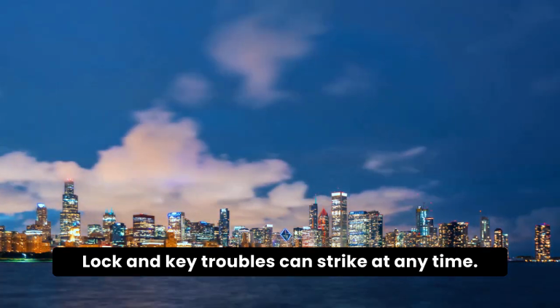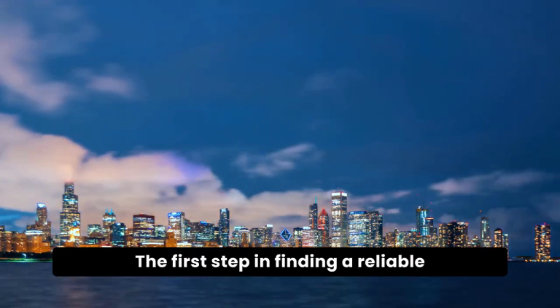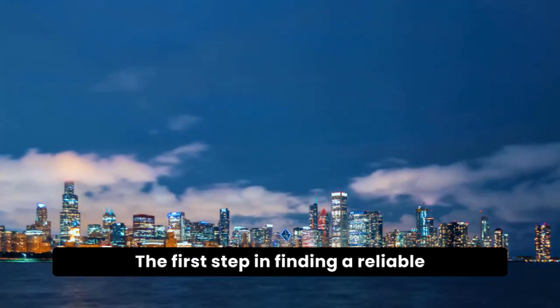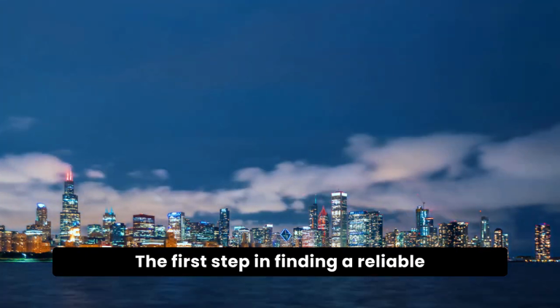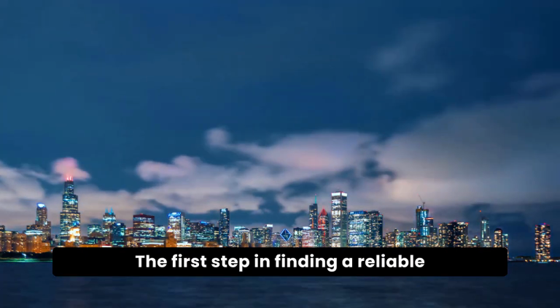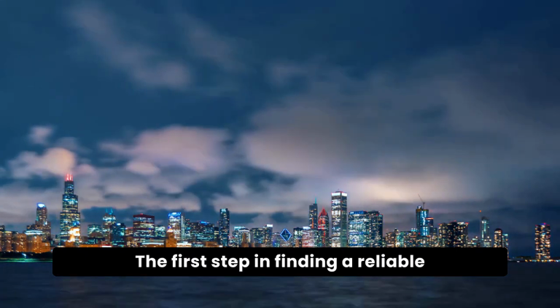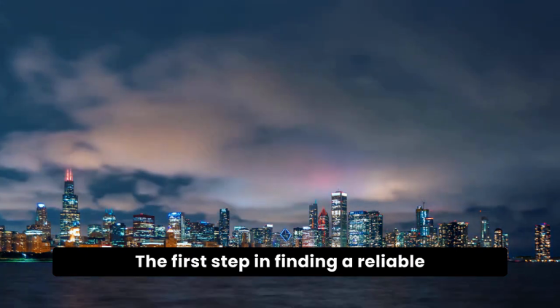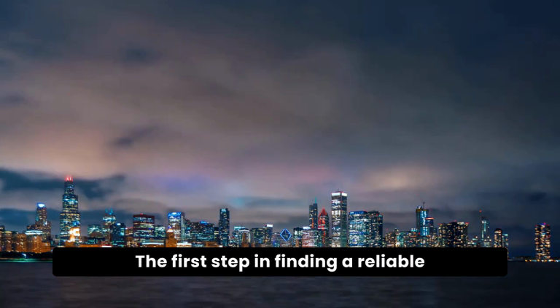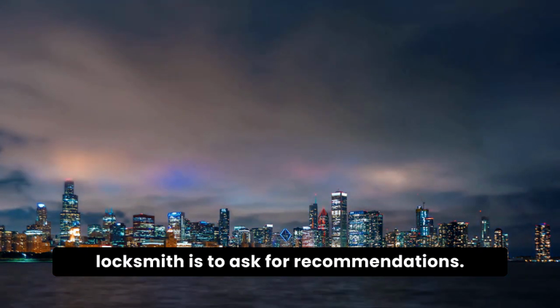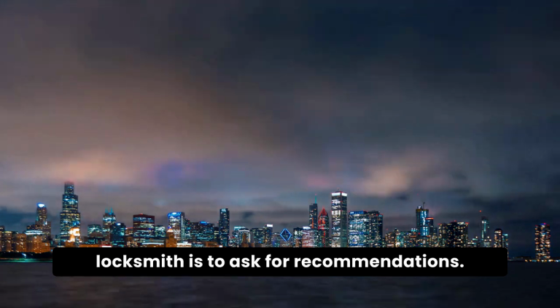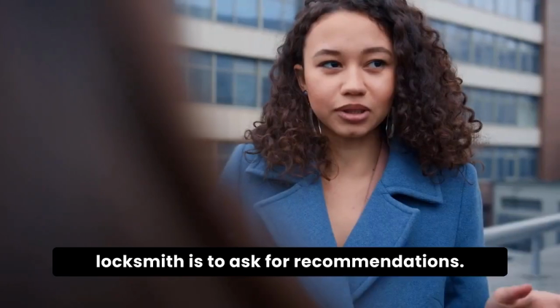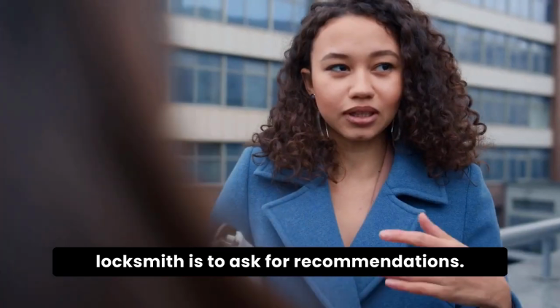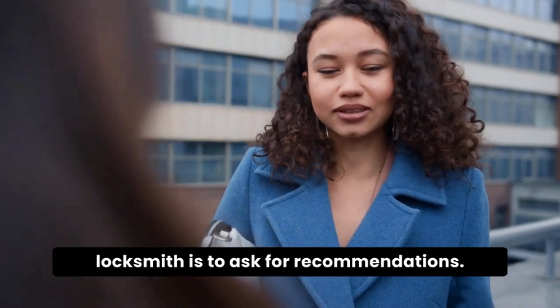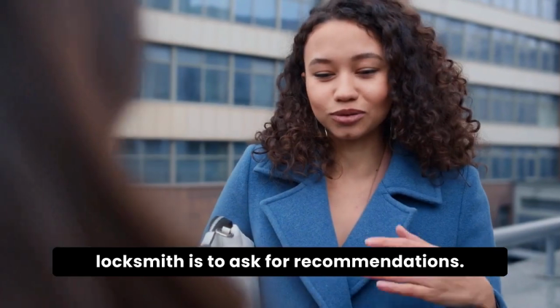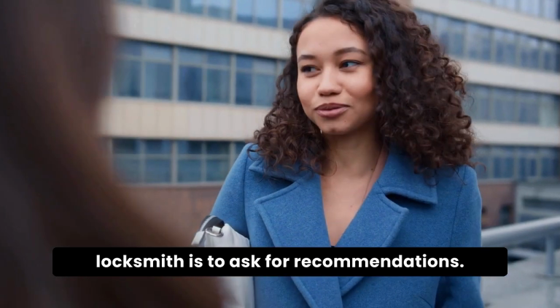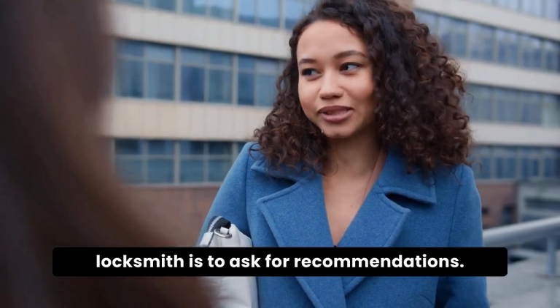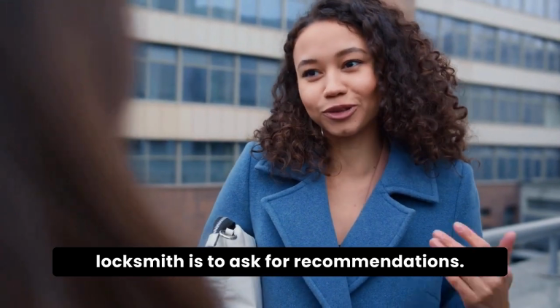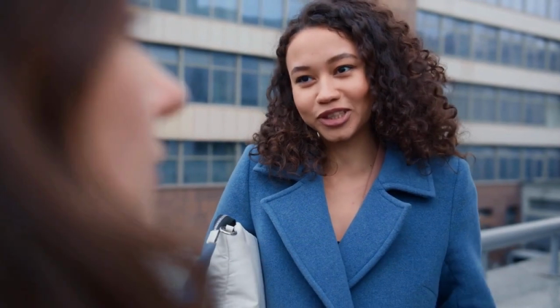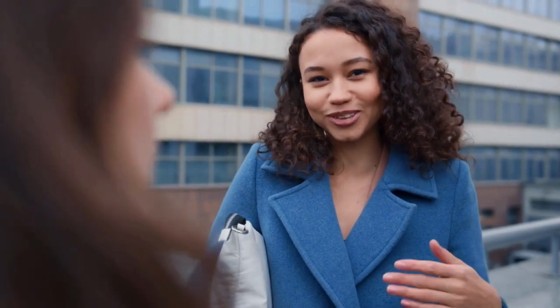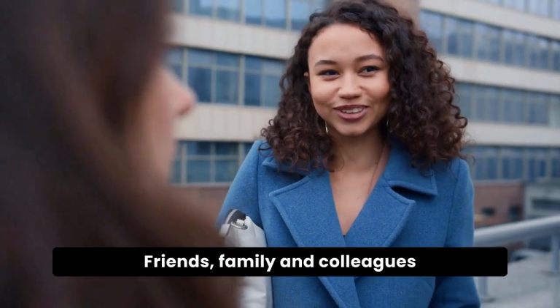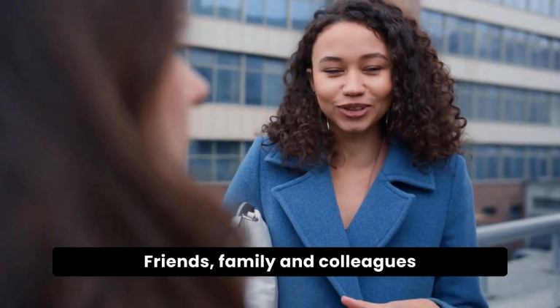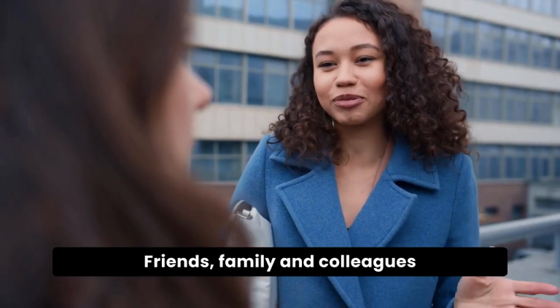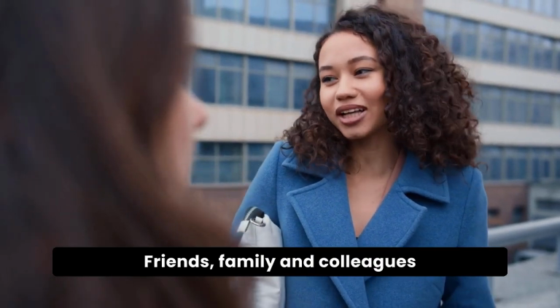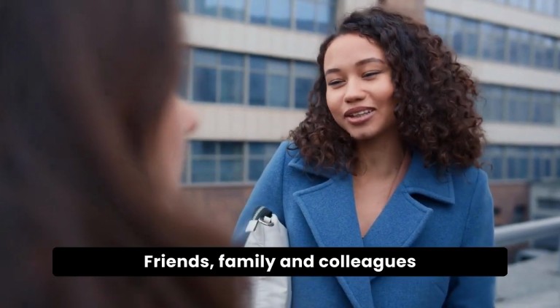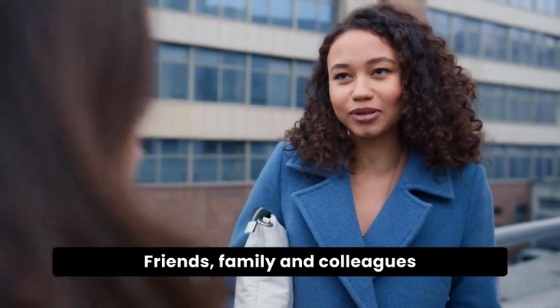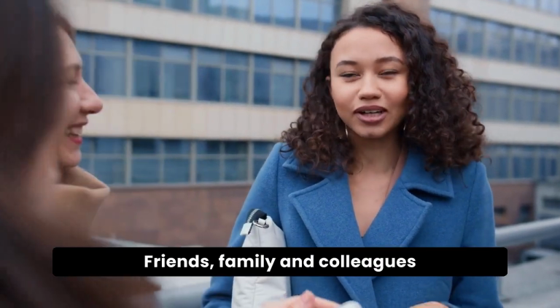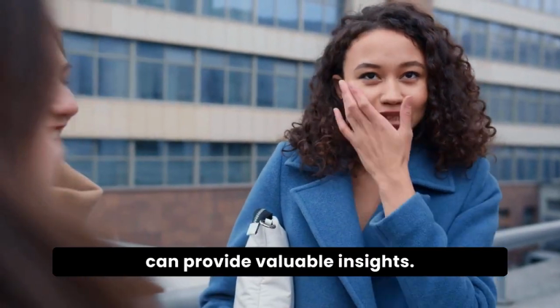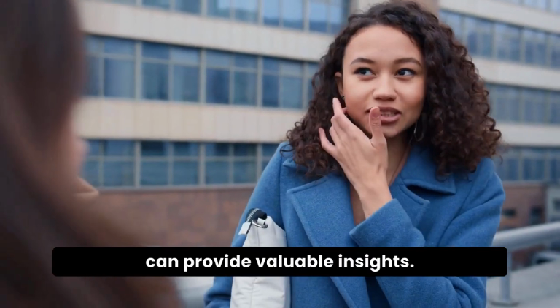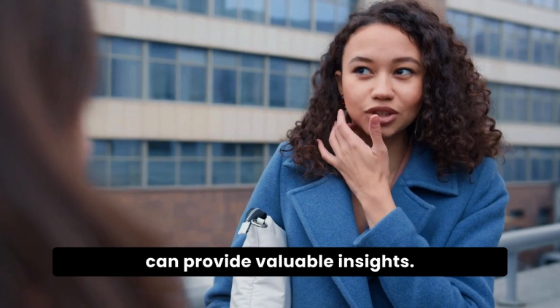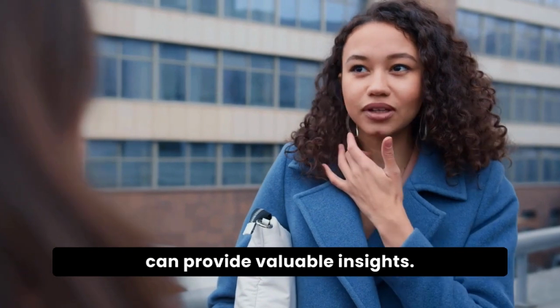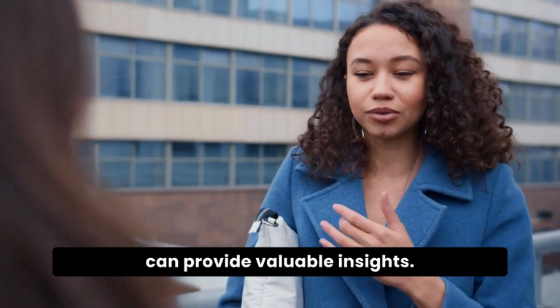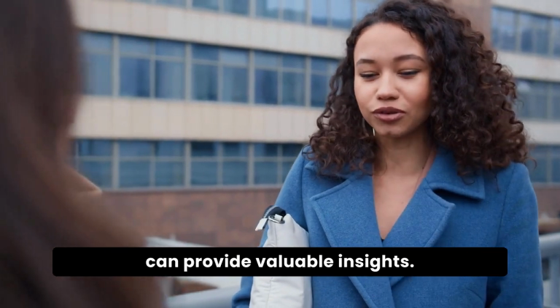The first step in finding a reliable locksmith is to ask for recommendations. Friends, family, and colleagues can provide valuable insights.